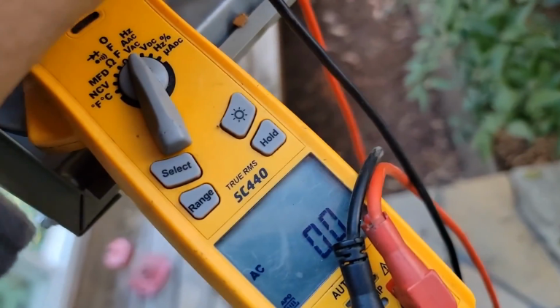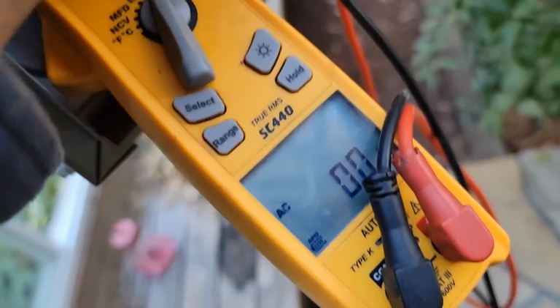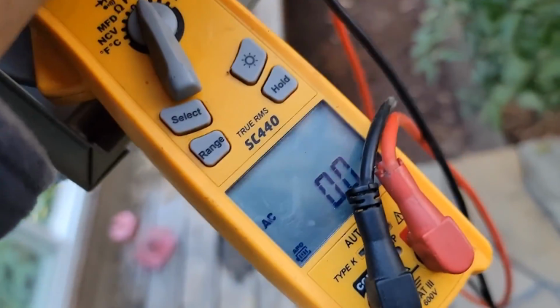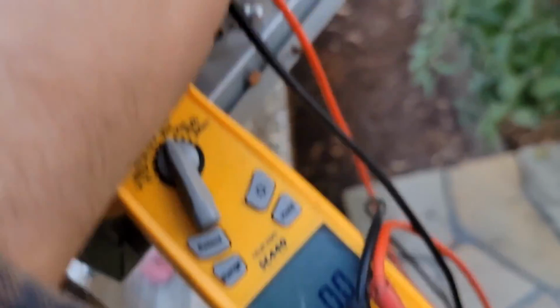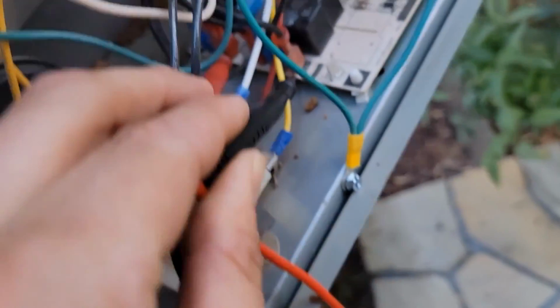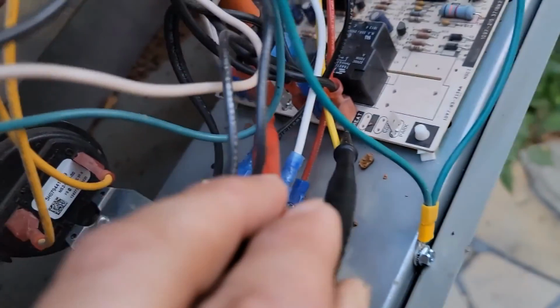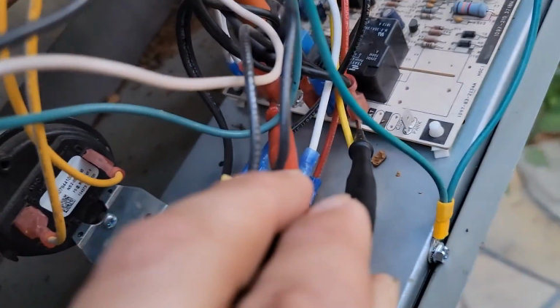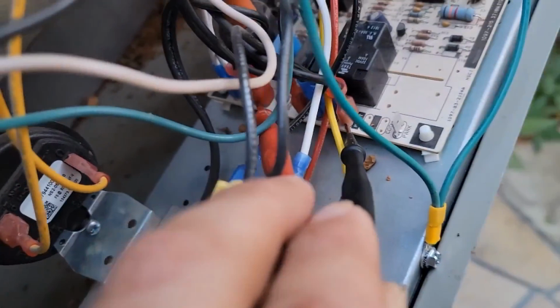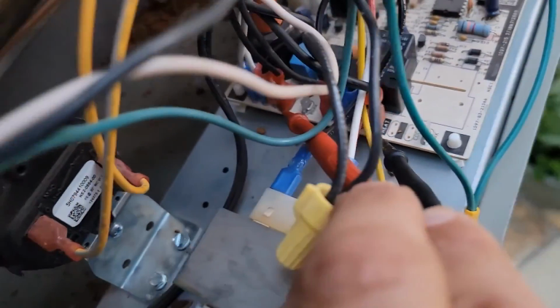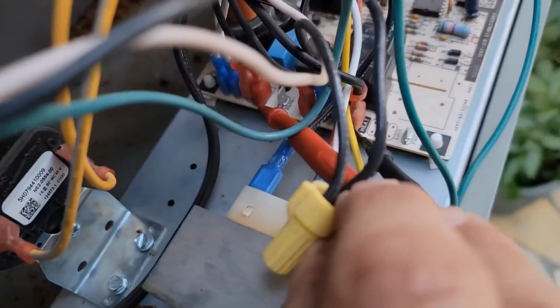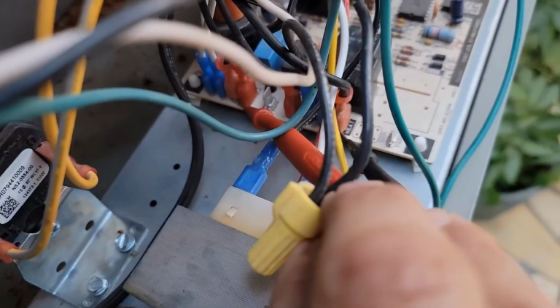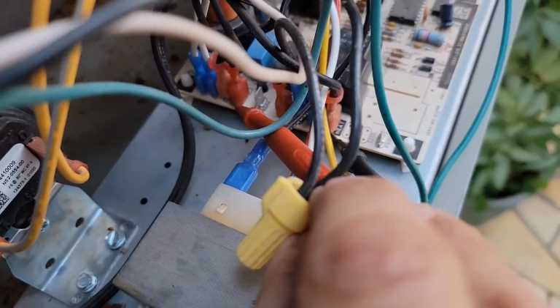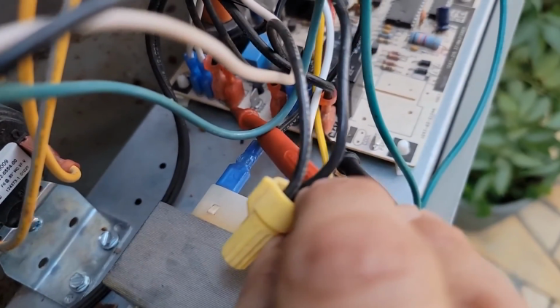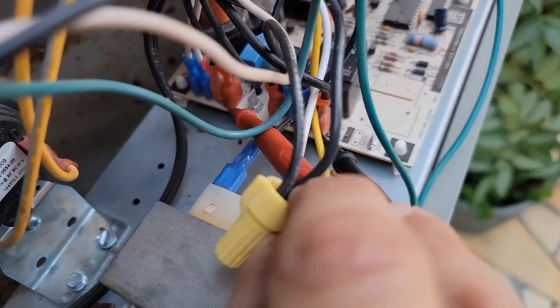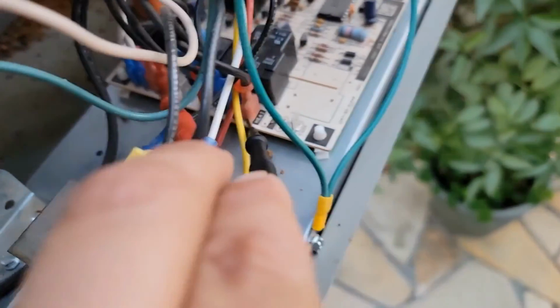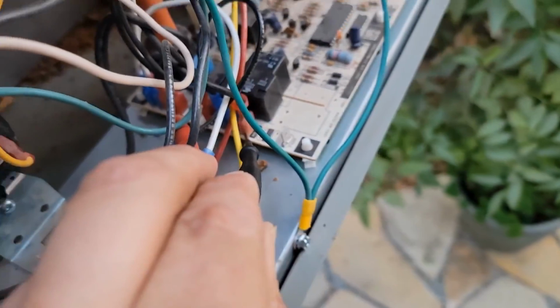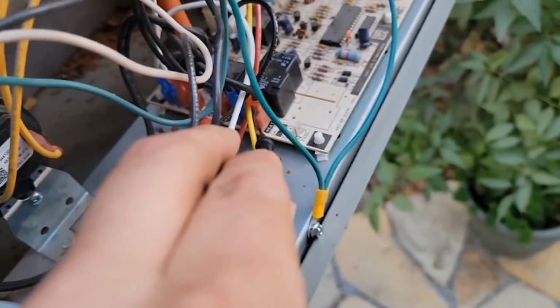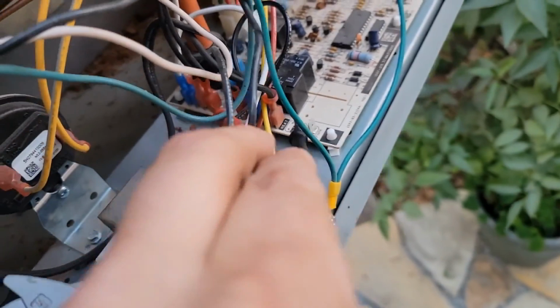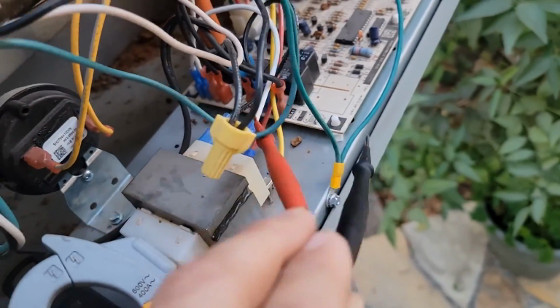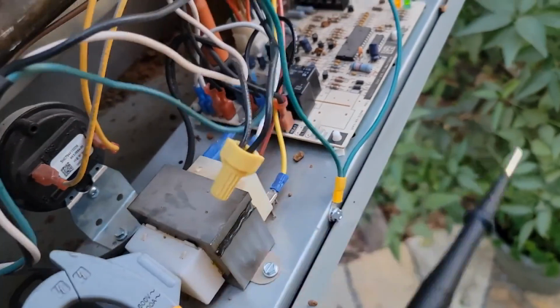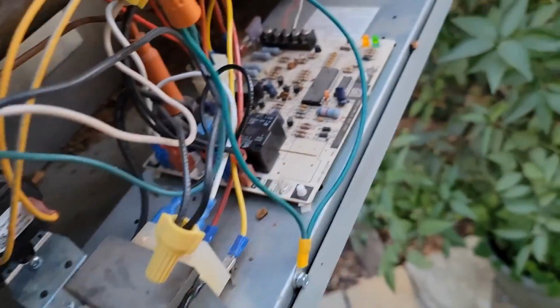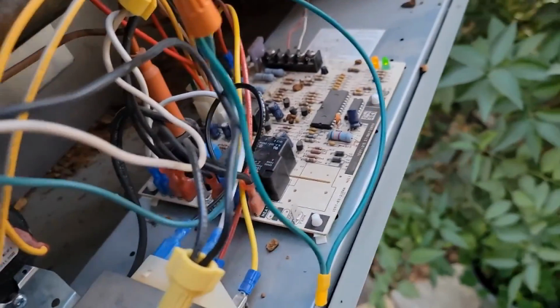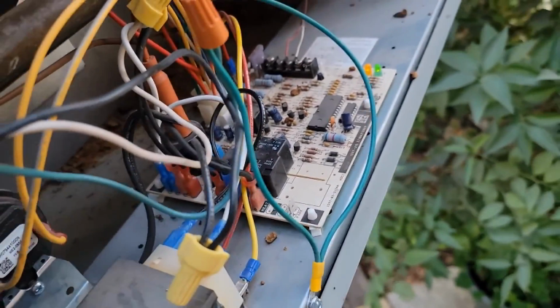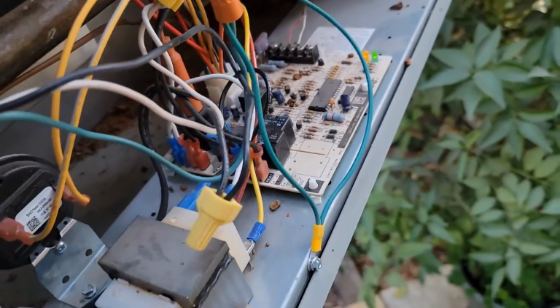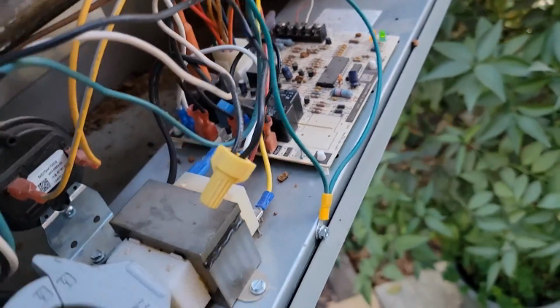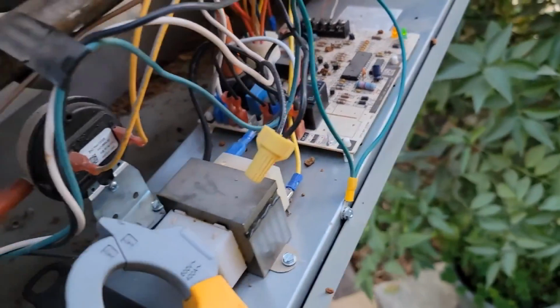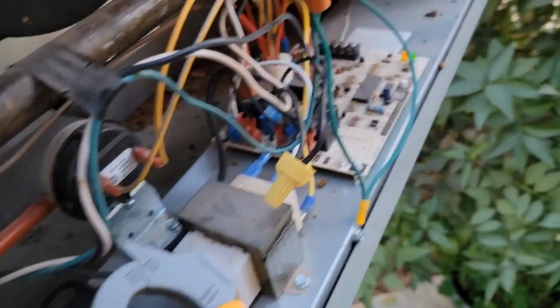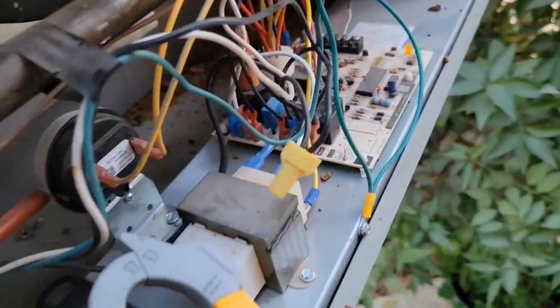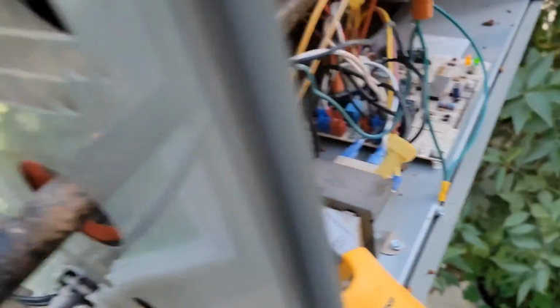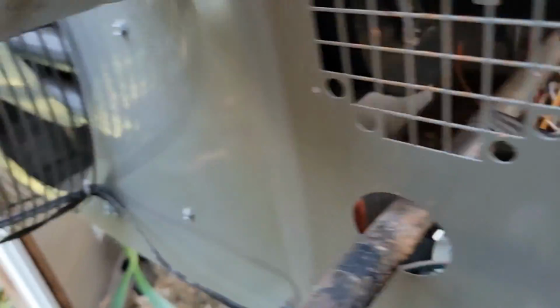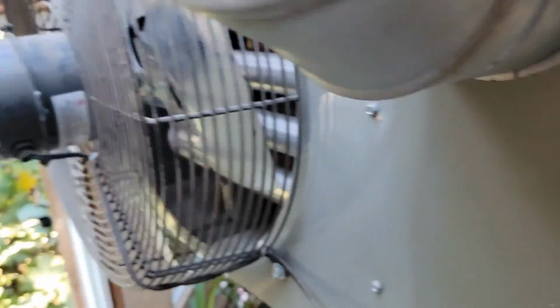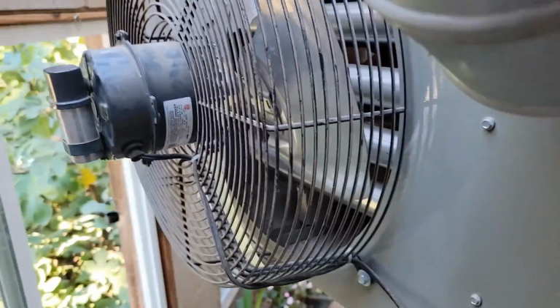Volts AC — zero volts. The board is not outputting the voltage, so we've got a bad control board.